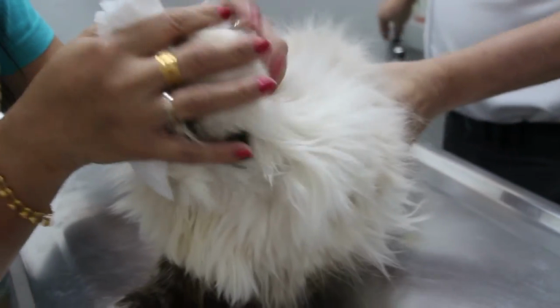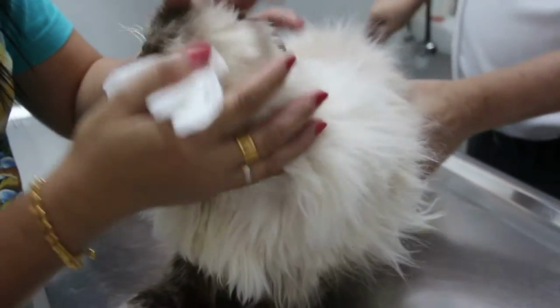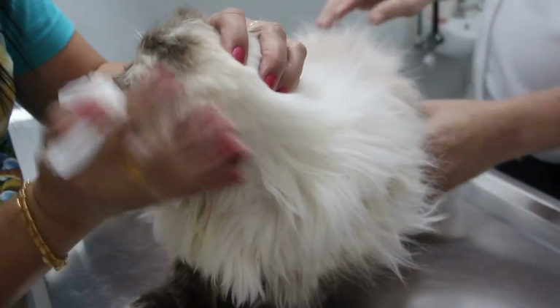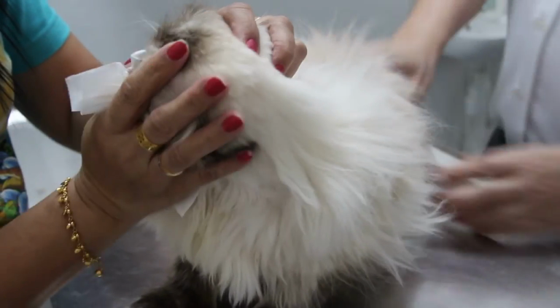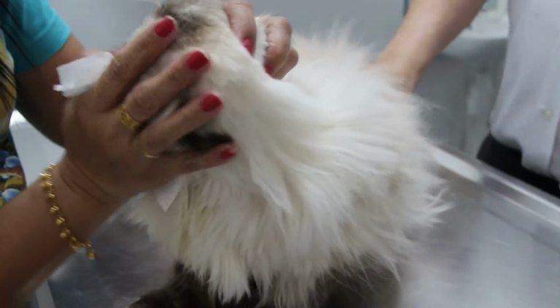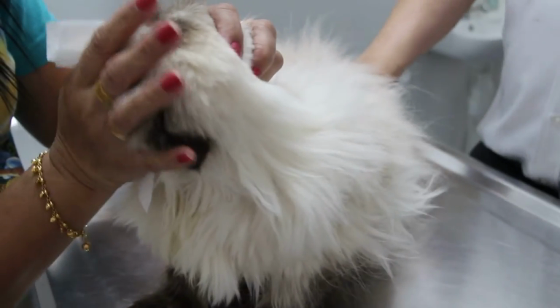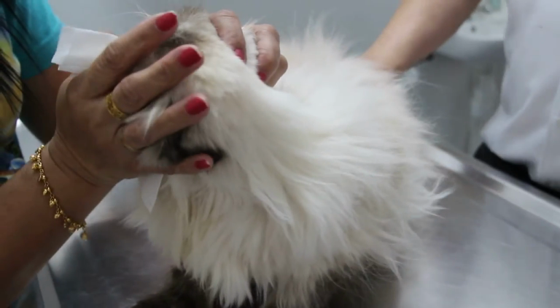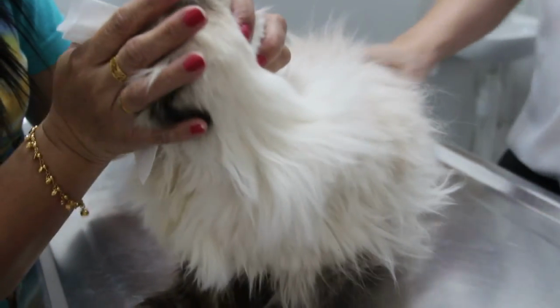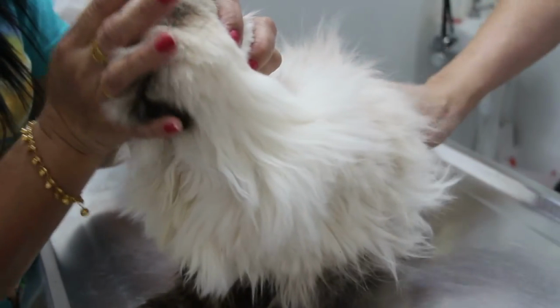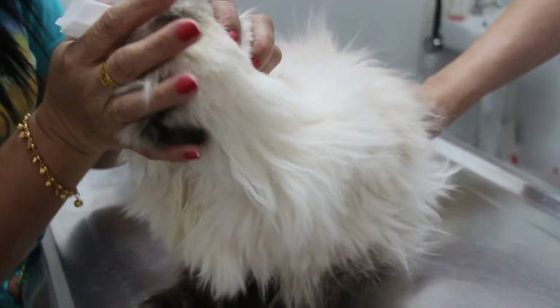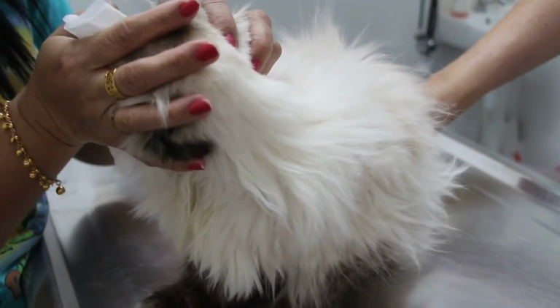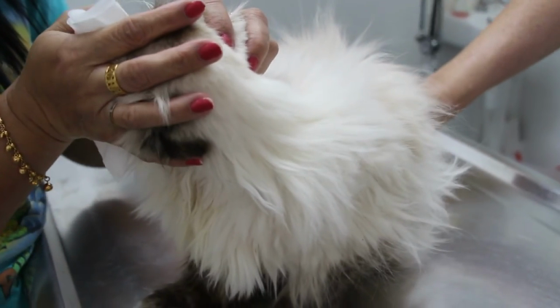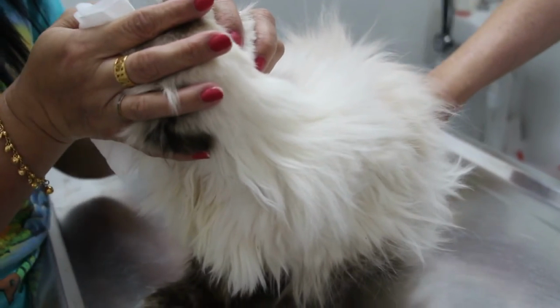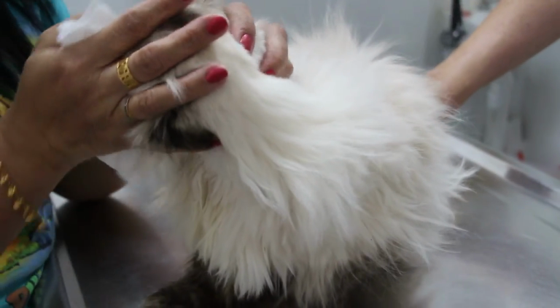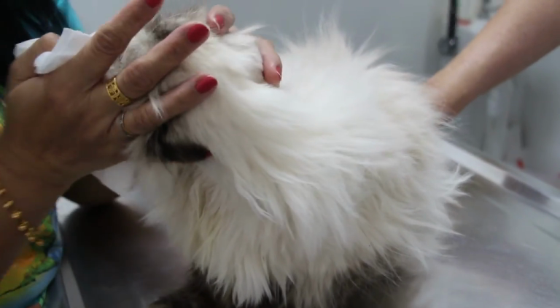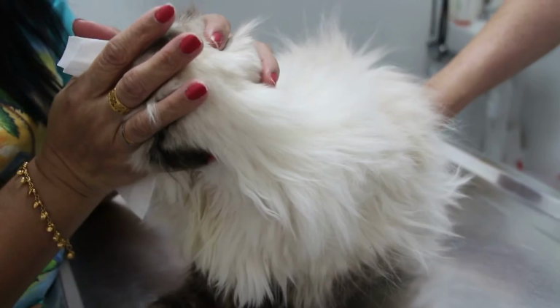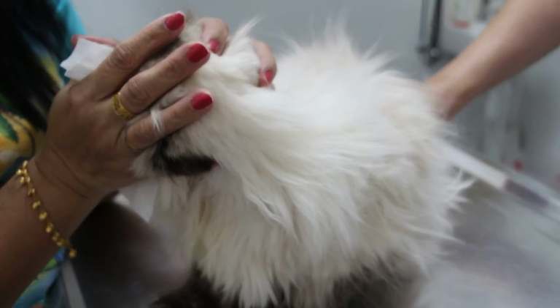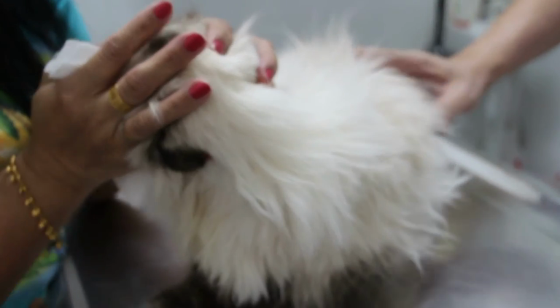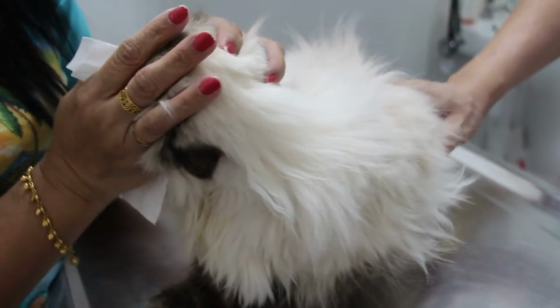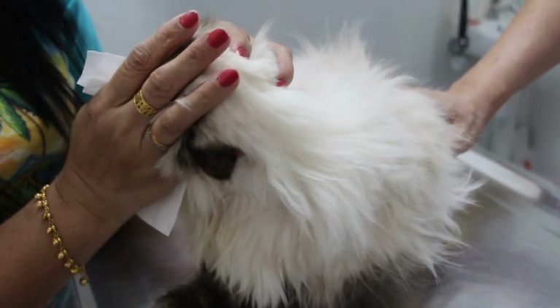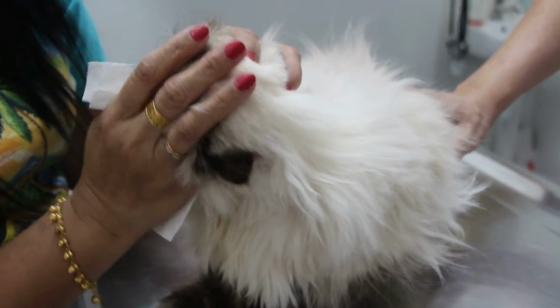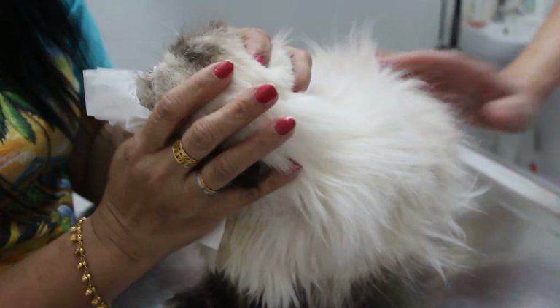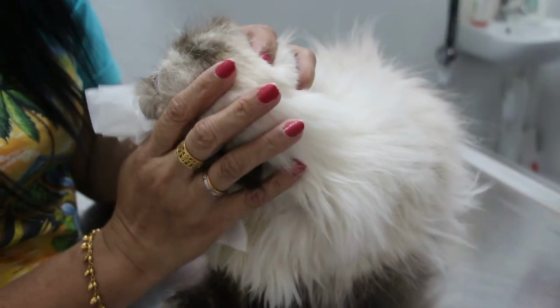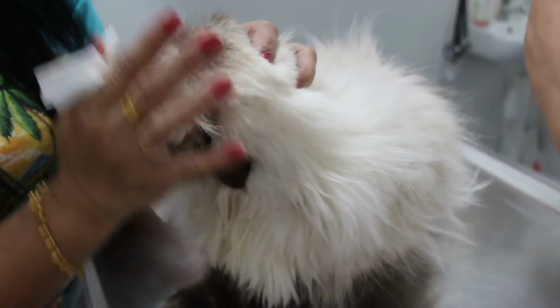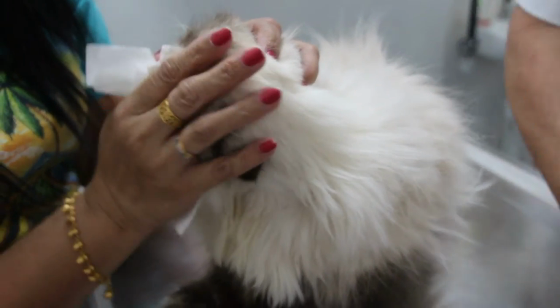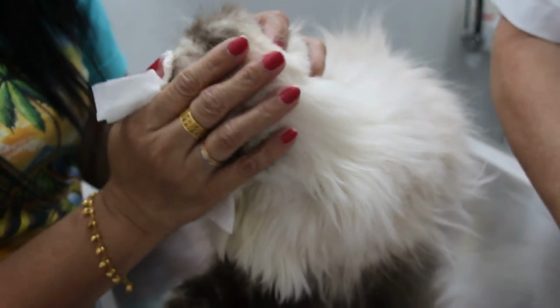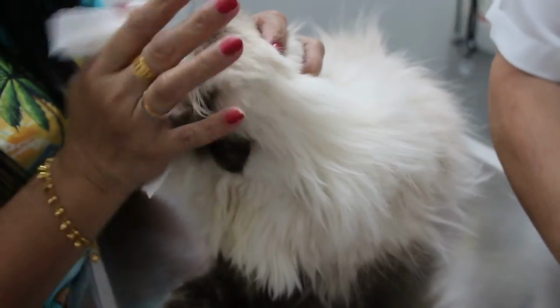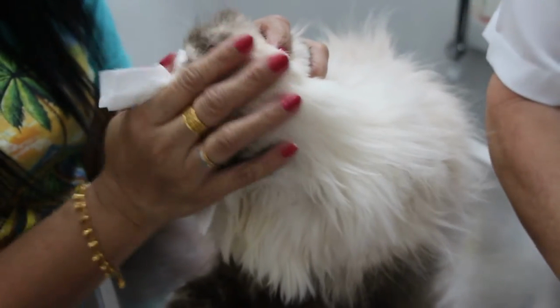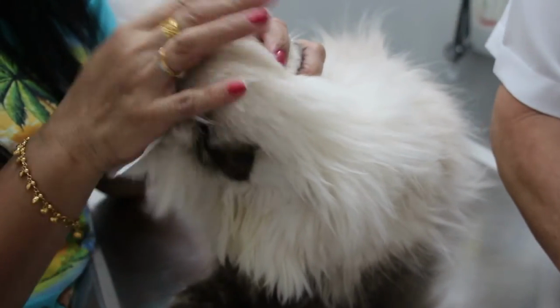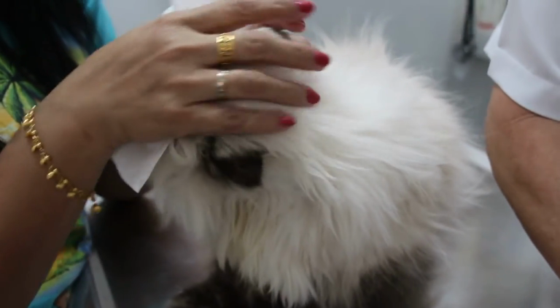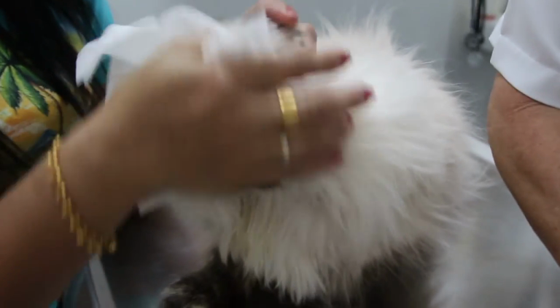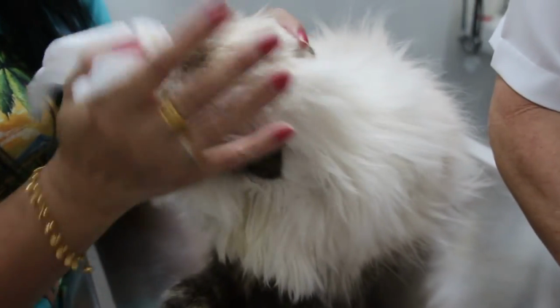Has this cat been checked for FIV? Both cats — blood tests? The owner doesn't know — it's never been done. Not done for FIV.